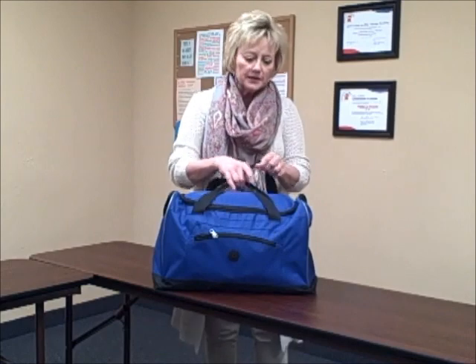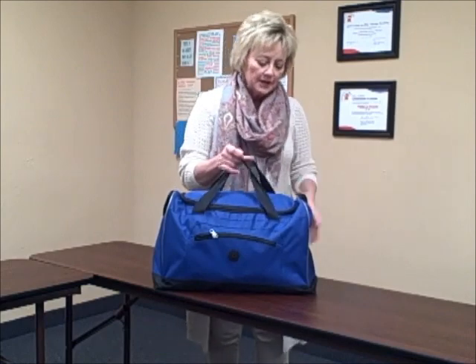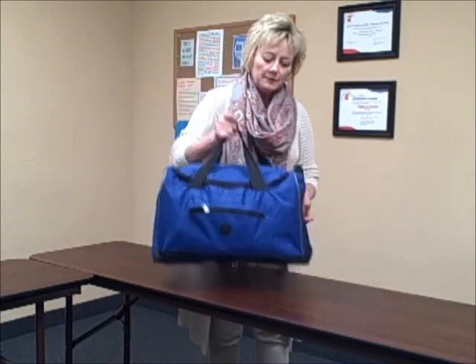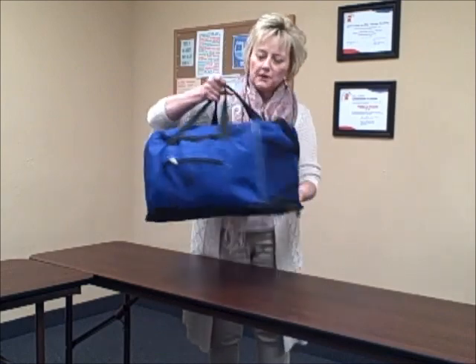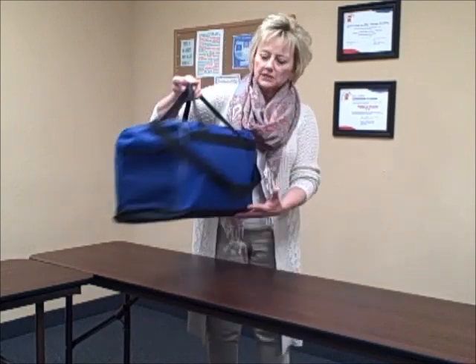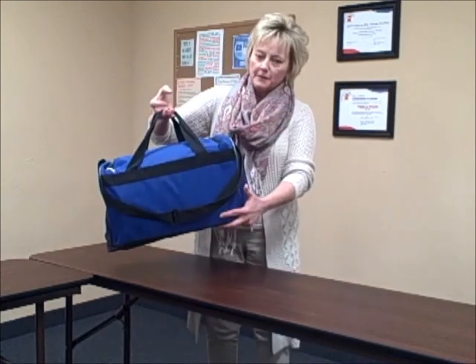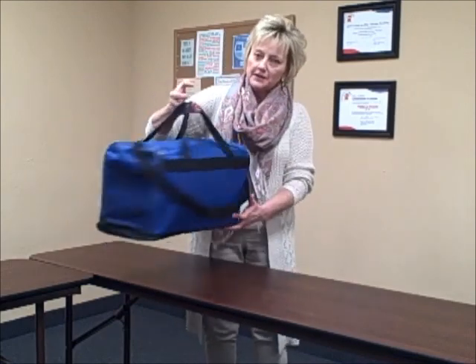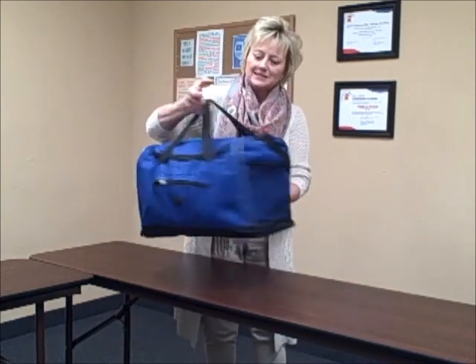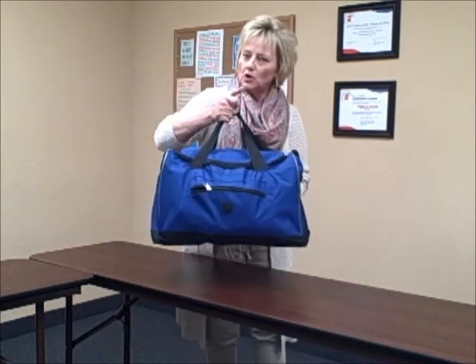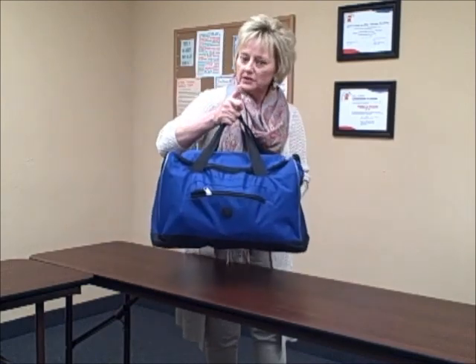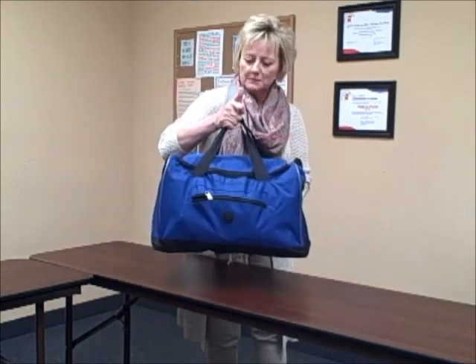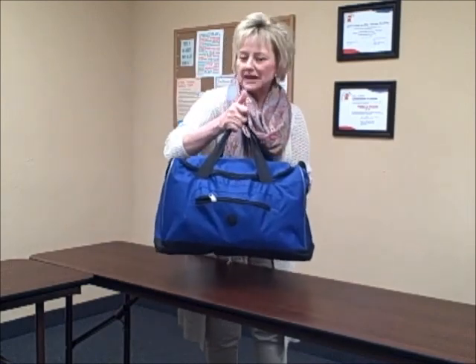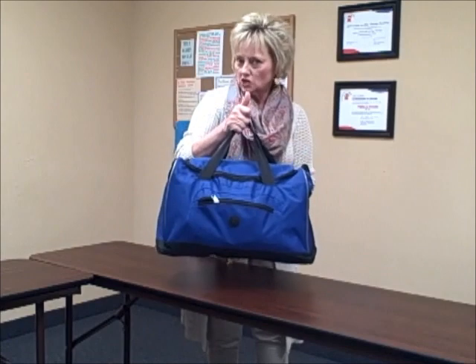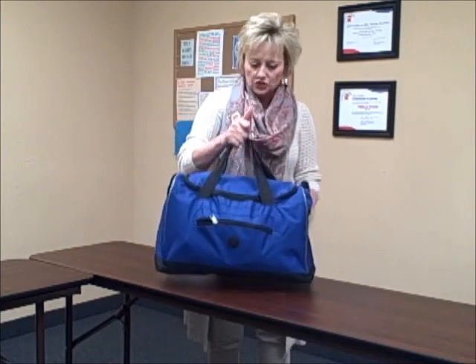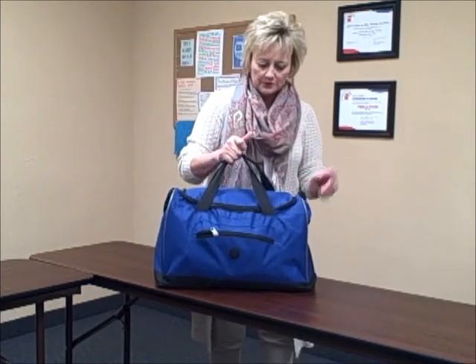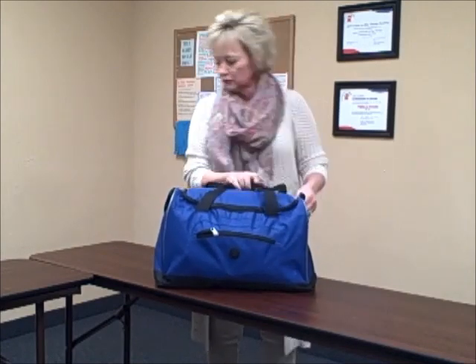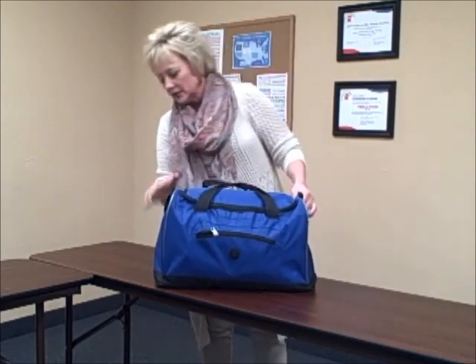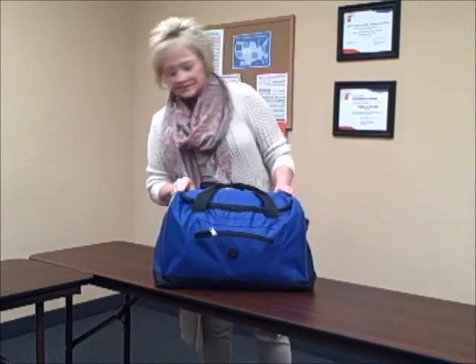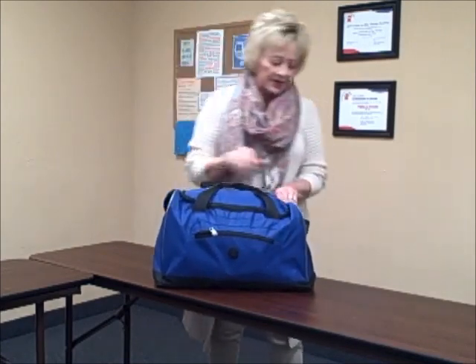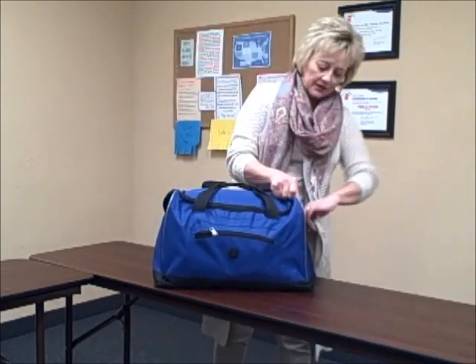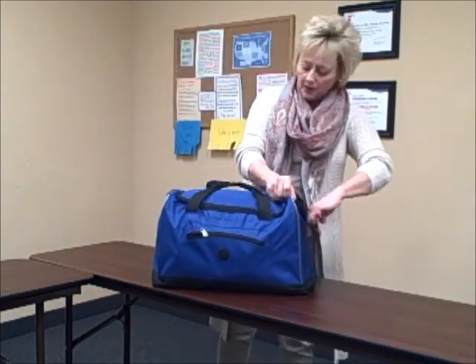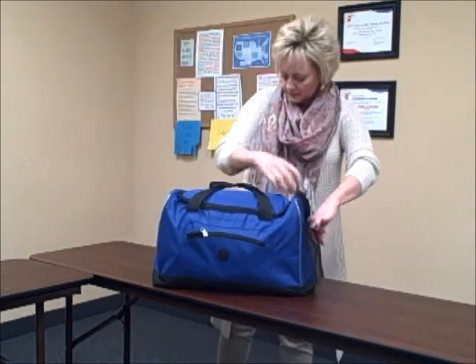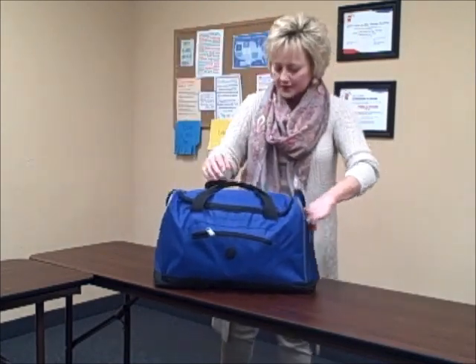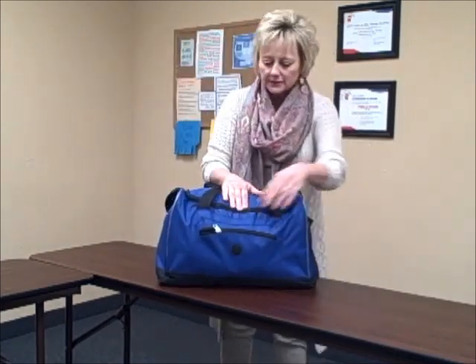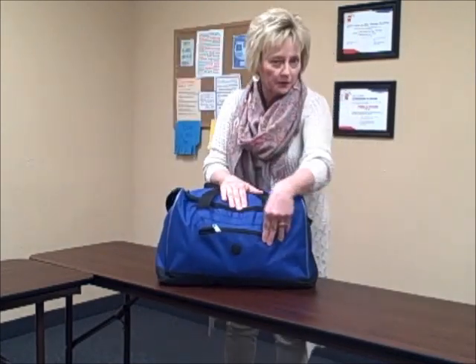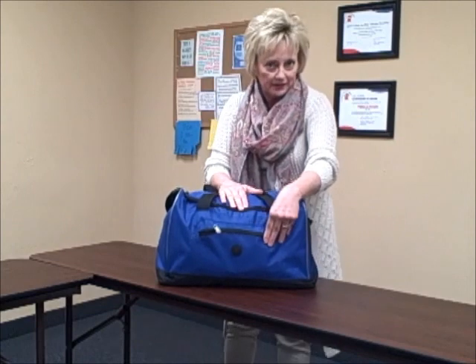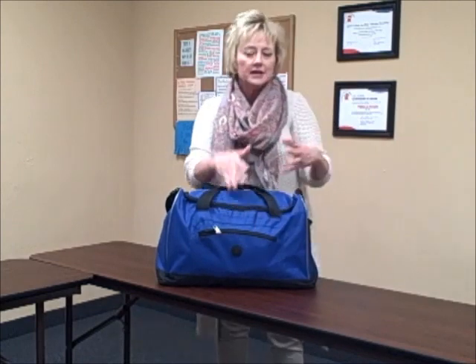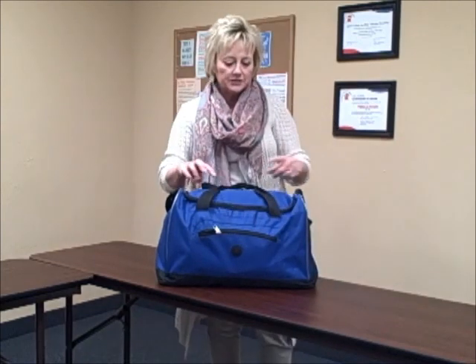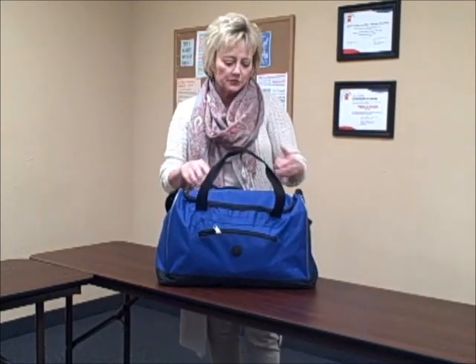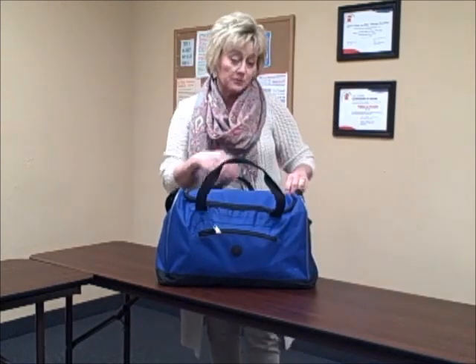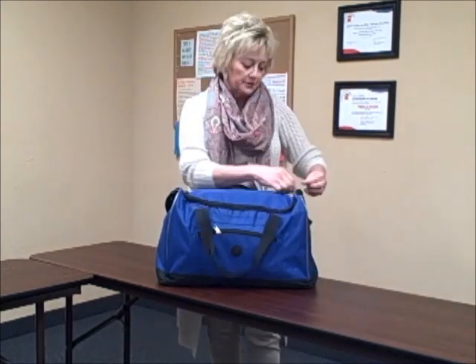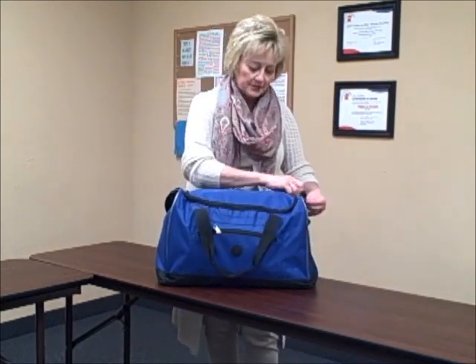I bought this little duffel bag — I found it at Walmart, it was about eight or ten dollars, so that was very affordable. It does have a pocket on this side, a little zipper pocket, if you needed to put some smaller items inside.